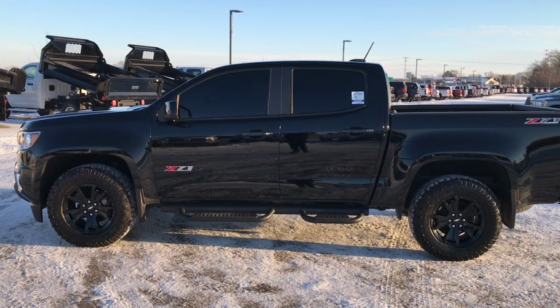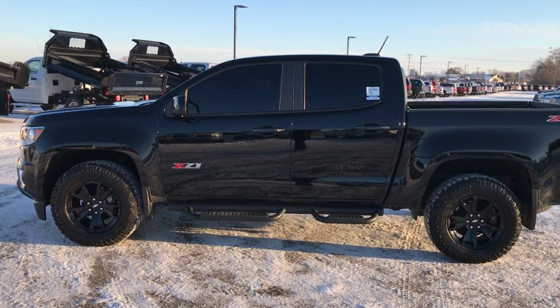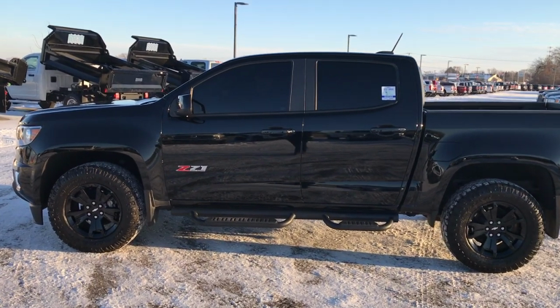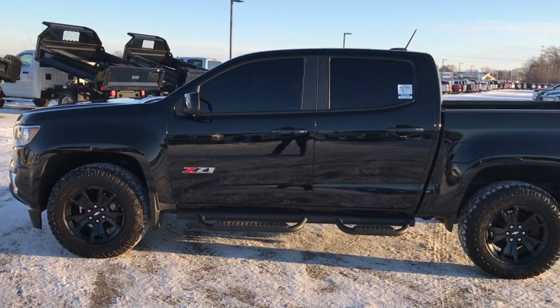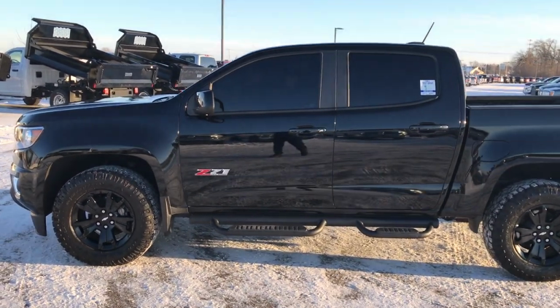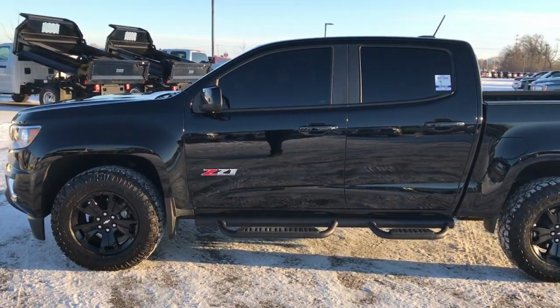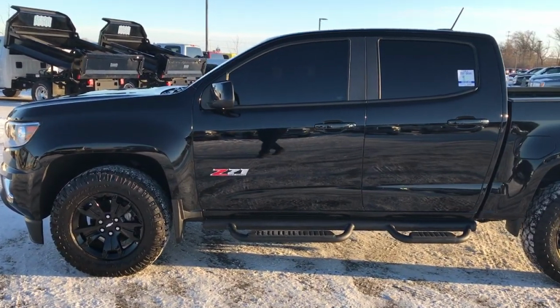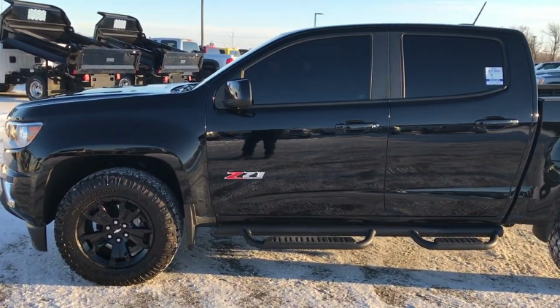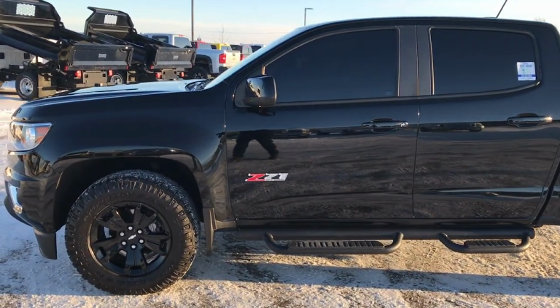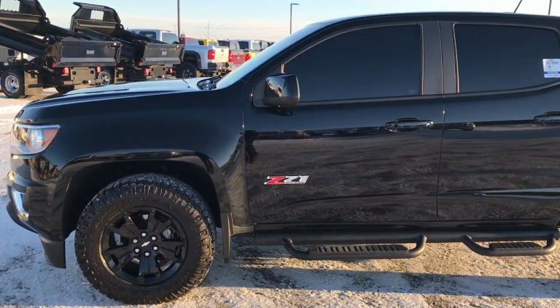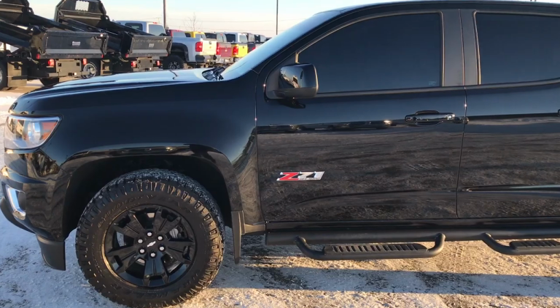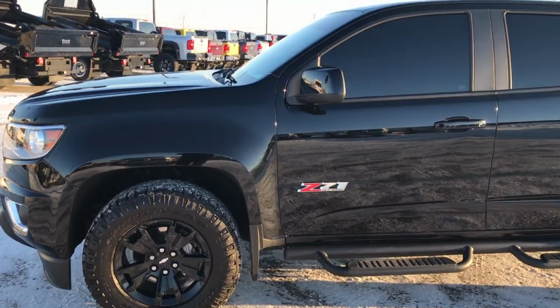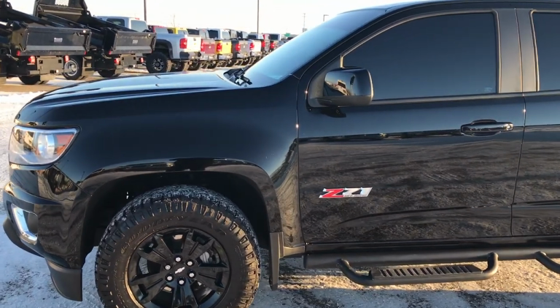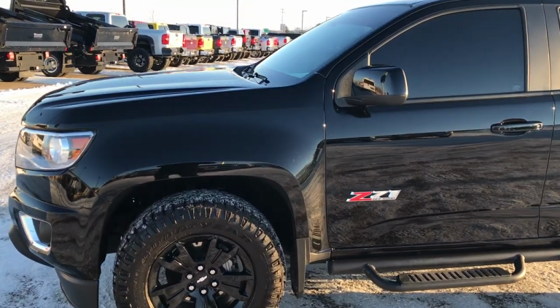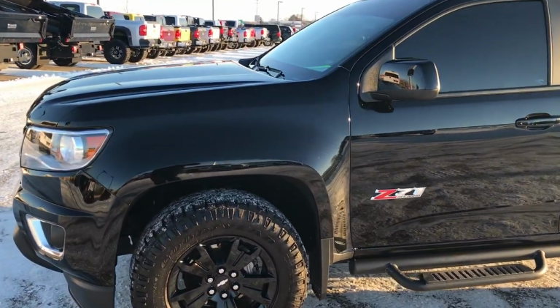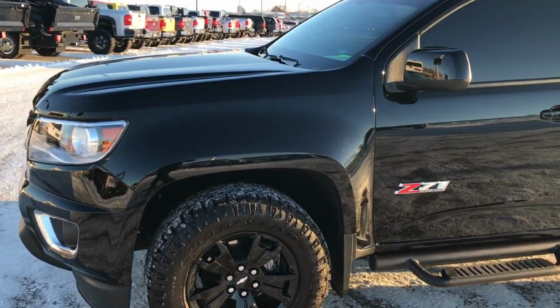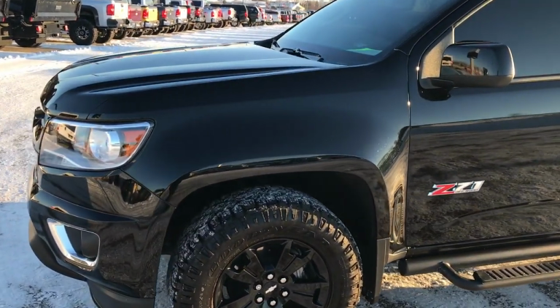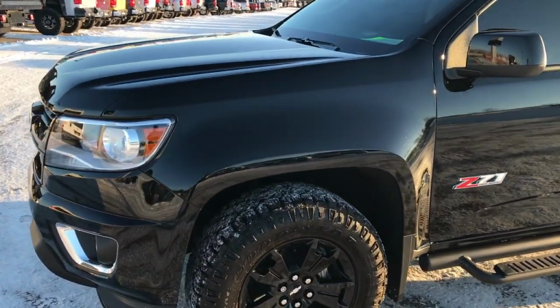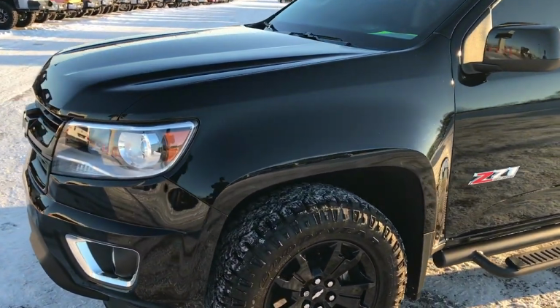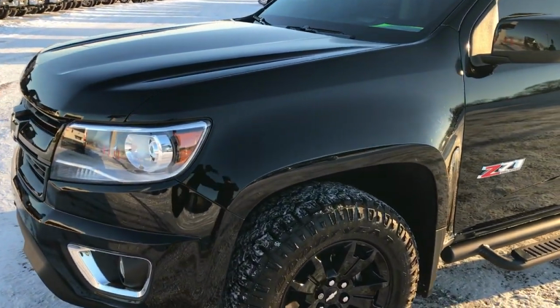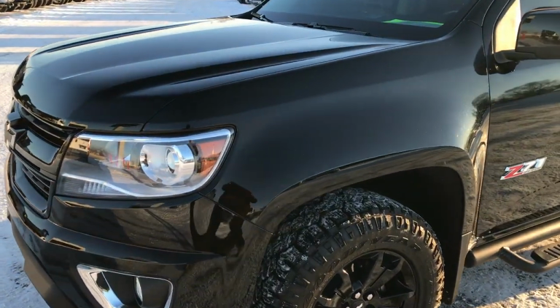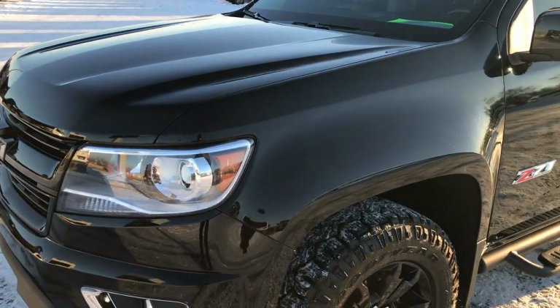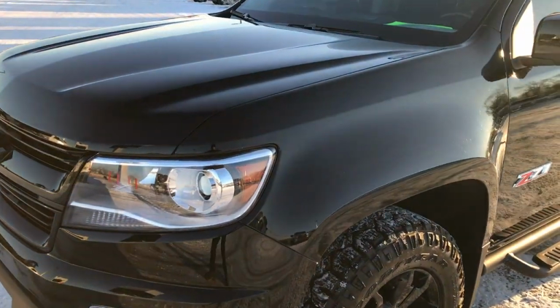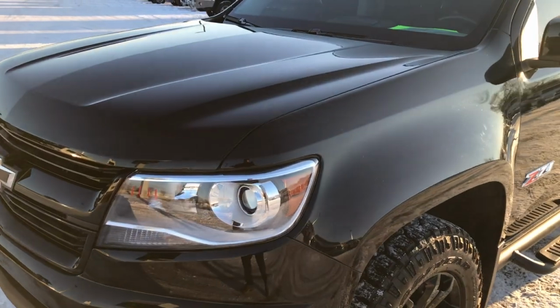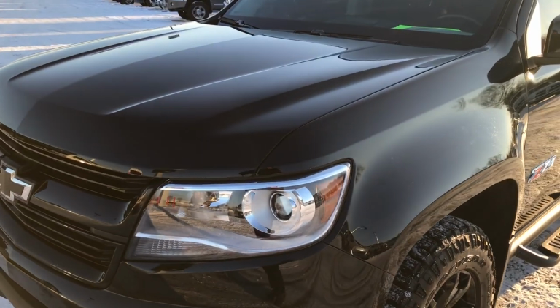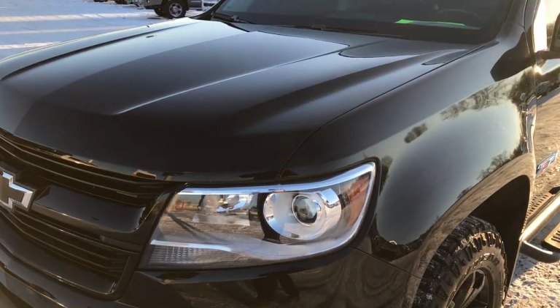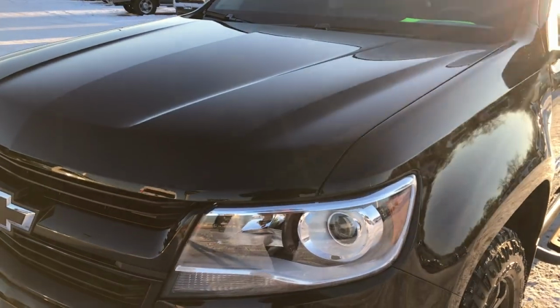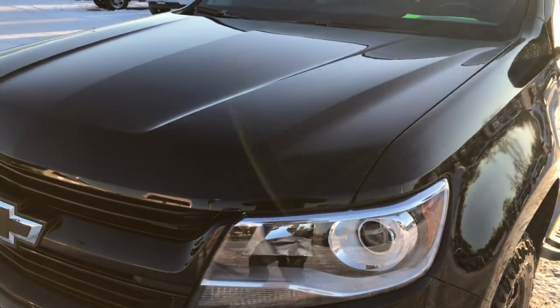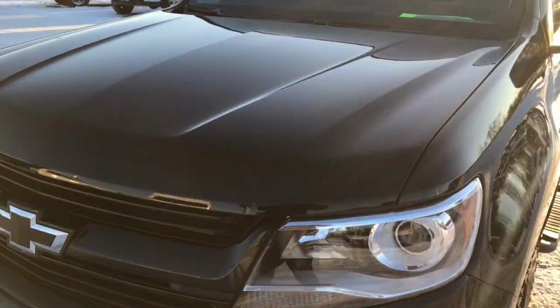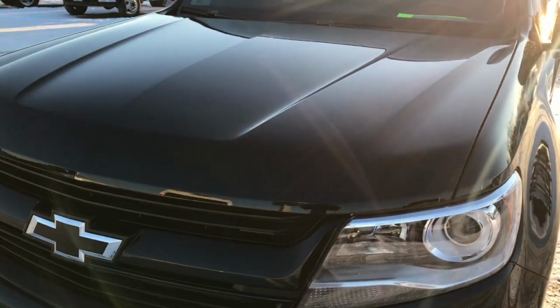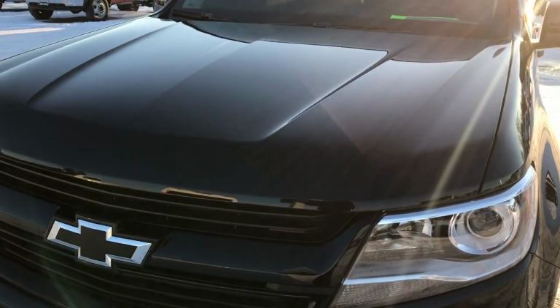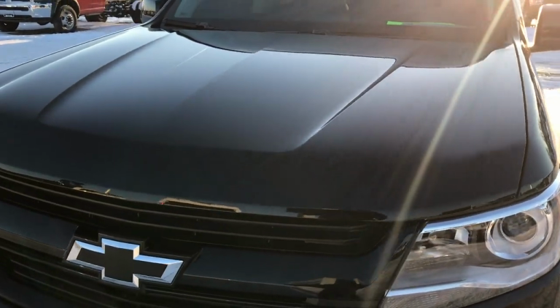This is stock number 9380. We are here at Summit Automotive in Fond du Lac, Wisconsin, your new and used heavy duty and half ton truck headquarters. Today we are checking out this Chevy Colorado.